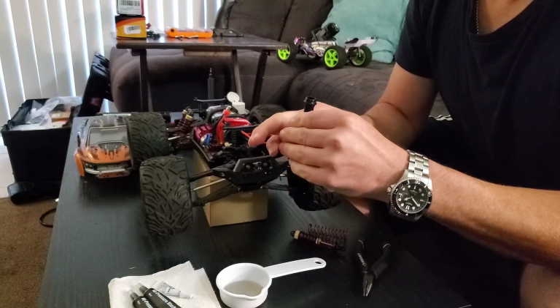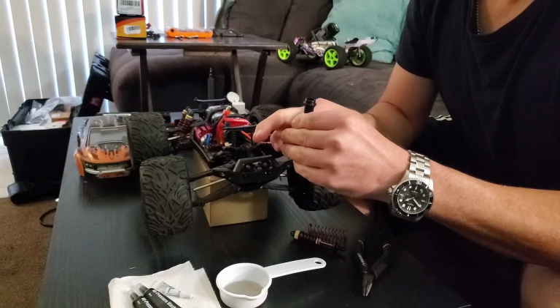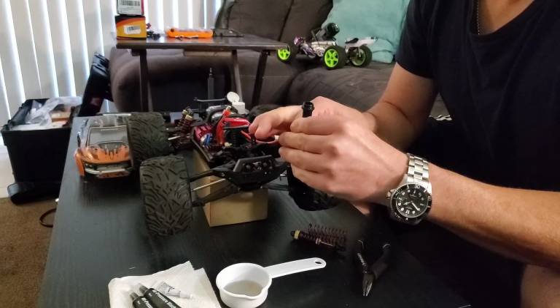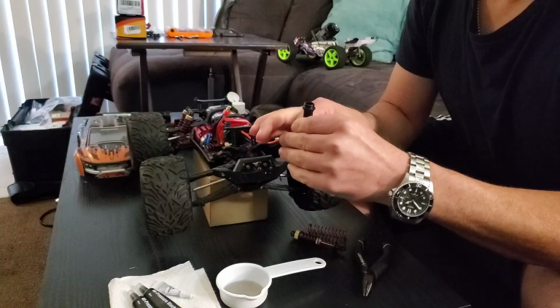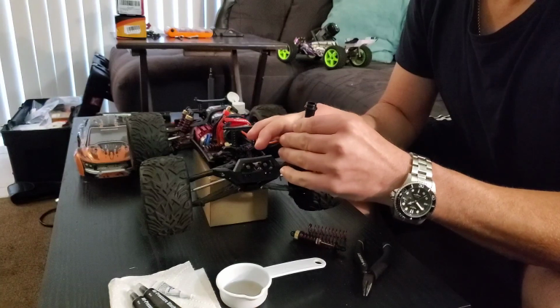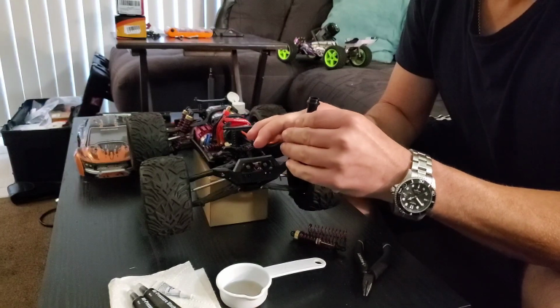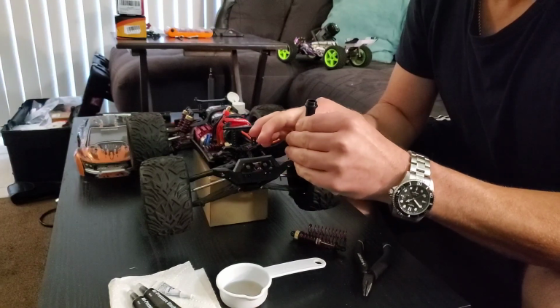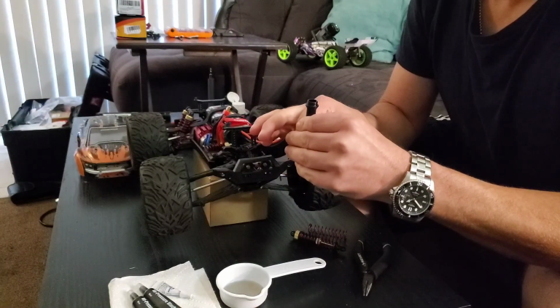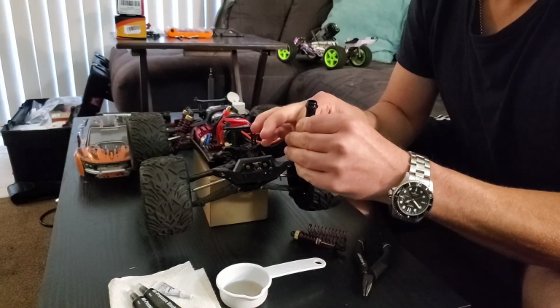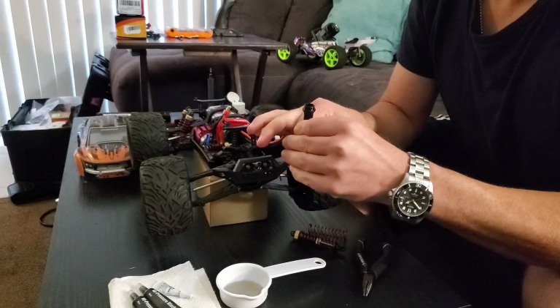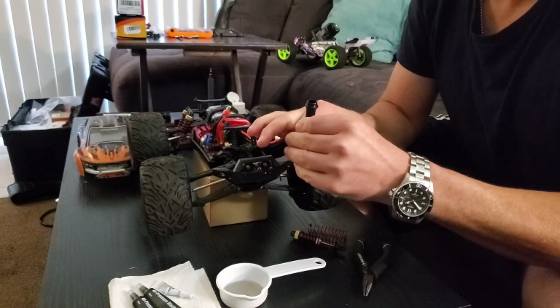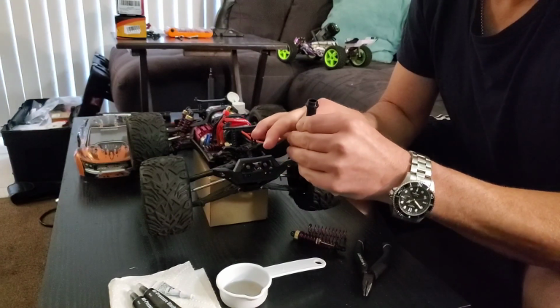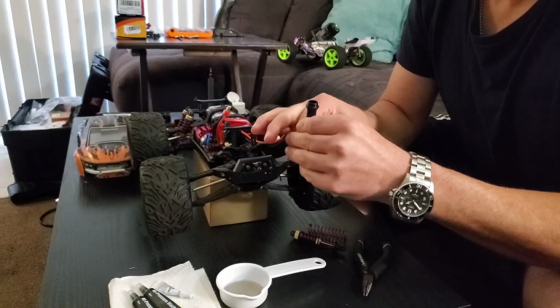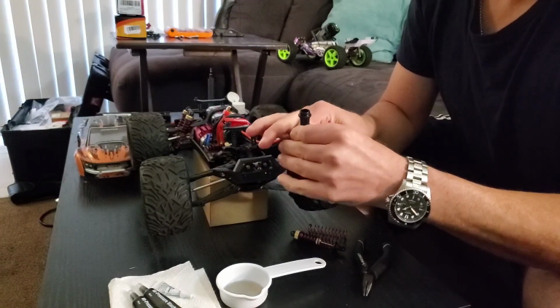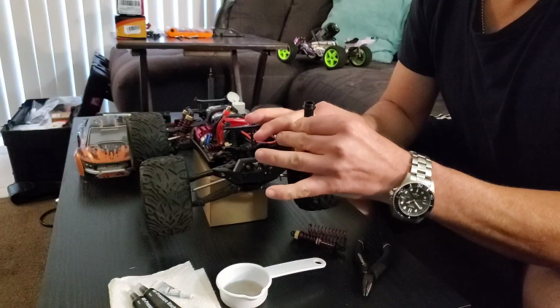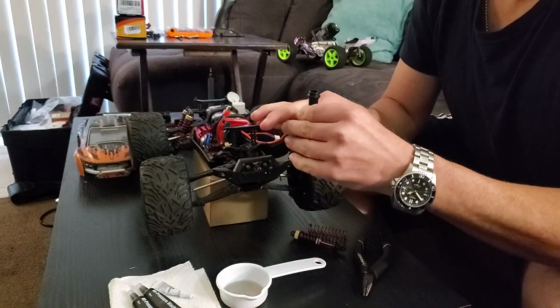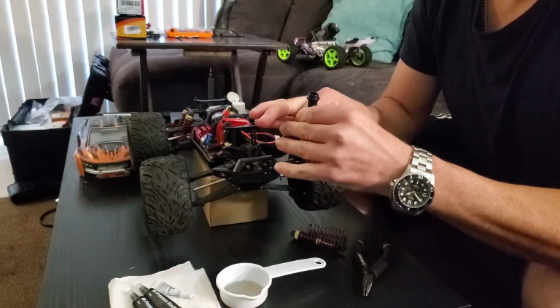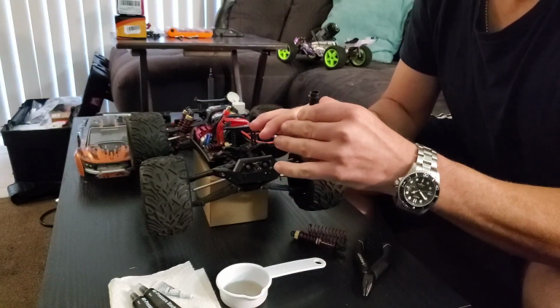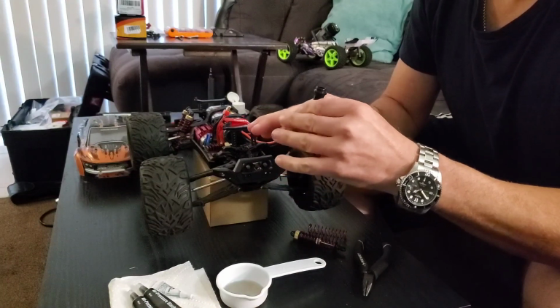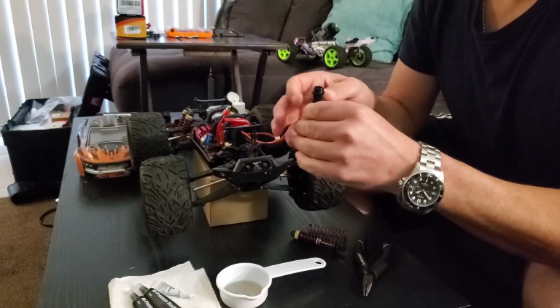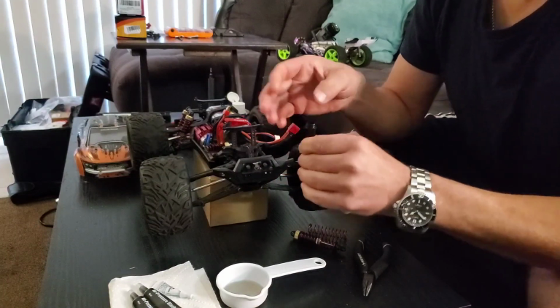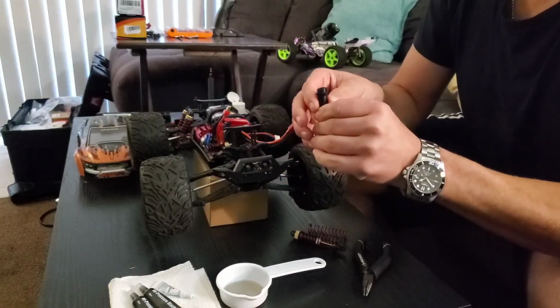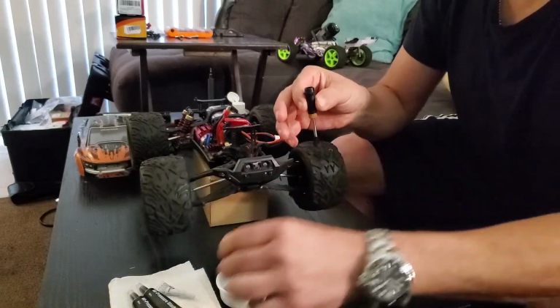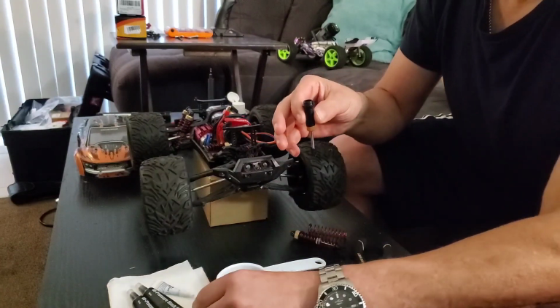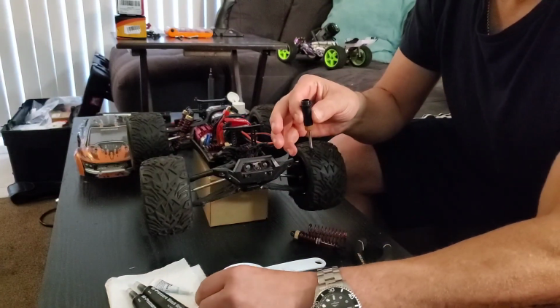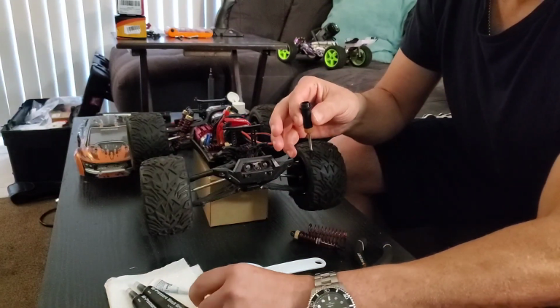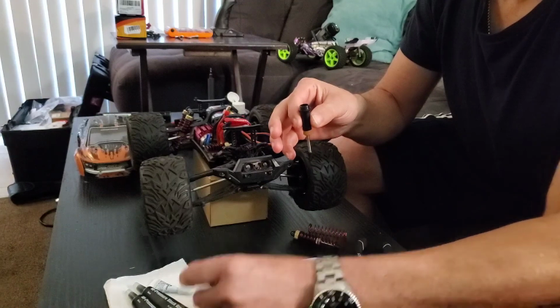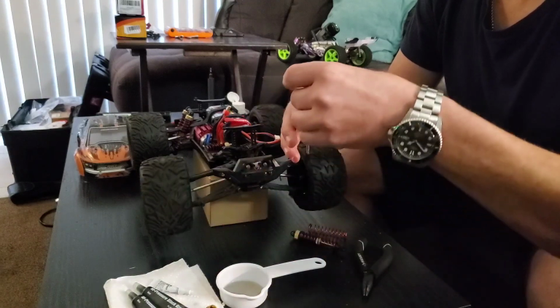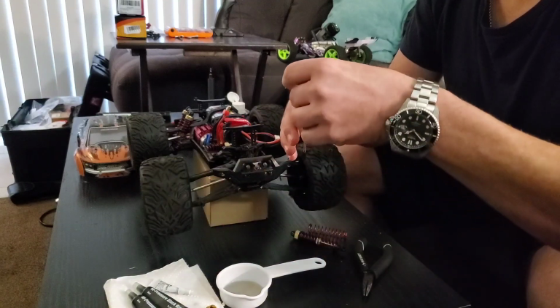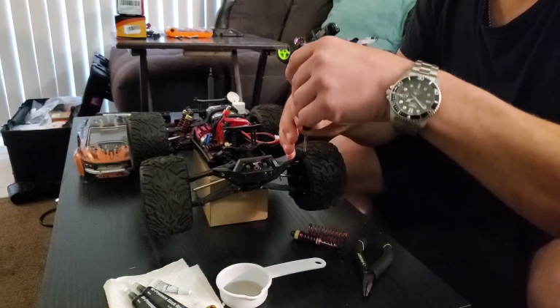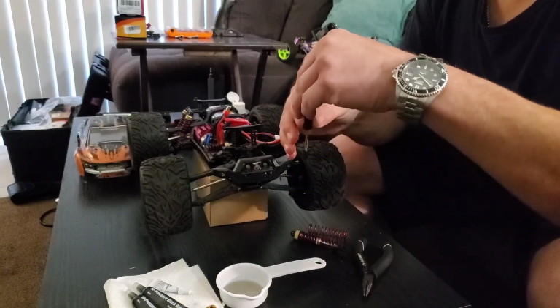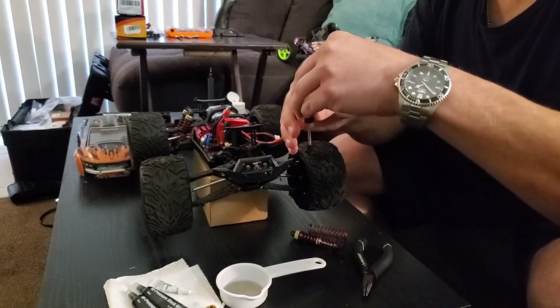Just bleed it — make sure you don't go past the top of the oil. Get a couple bubbles out. Once the bubbles stop, put the seal back on.